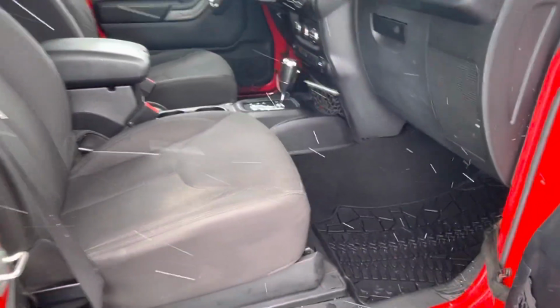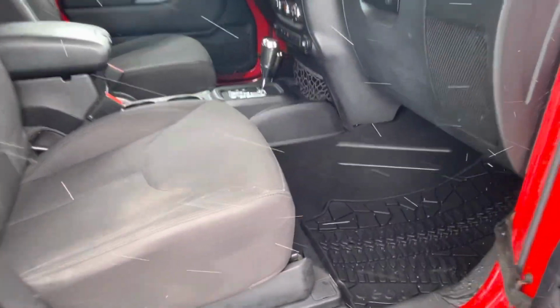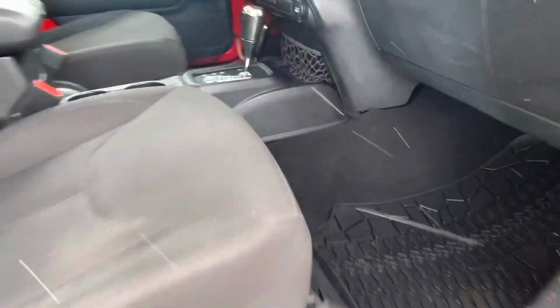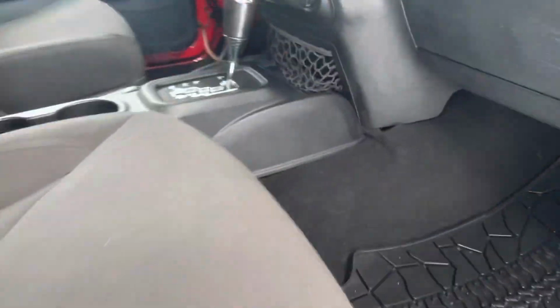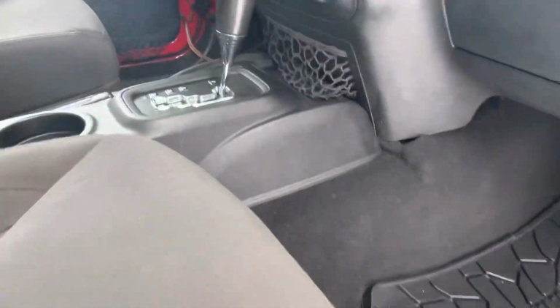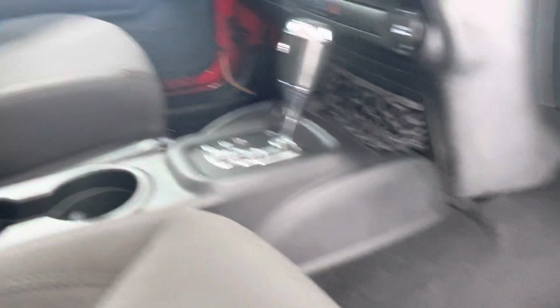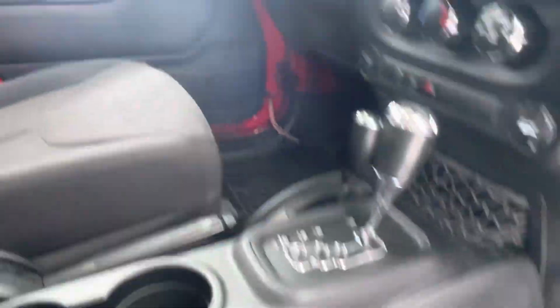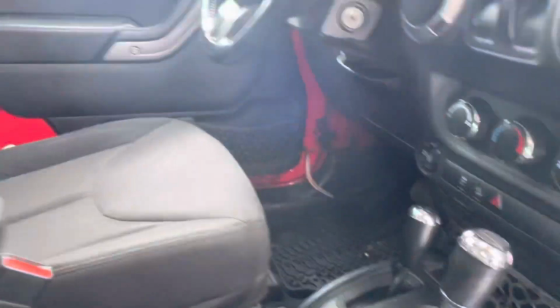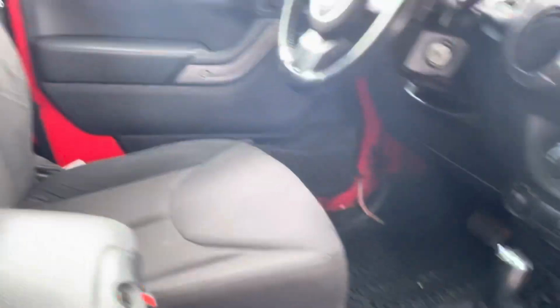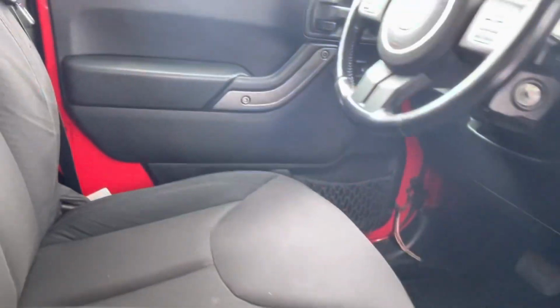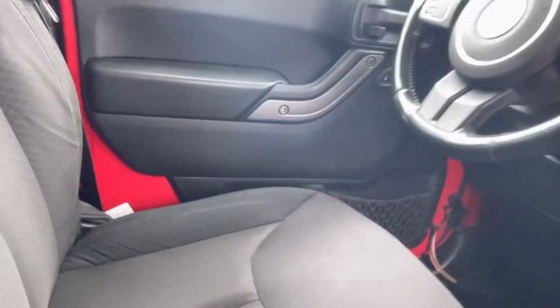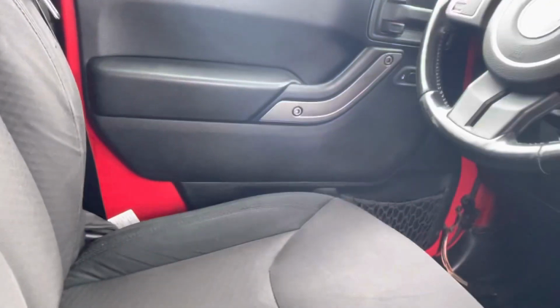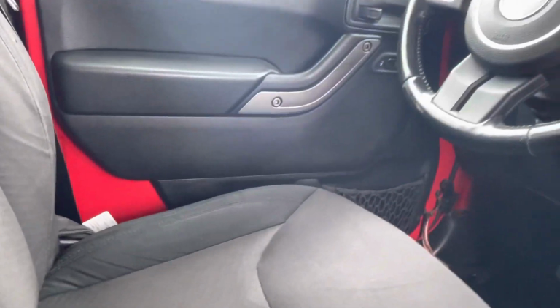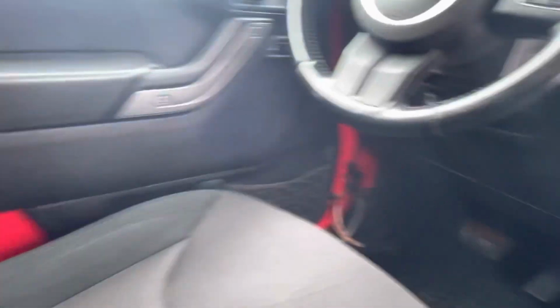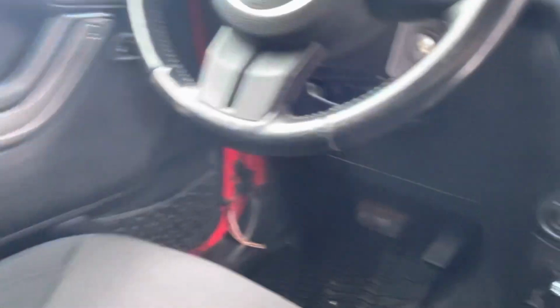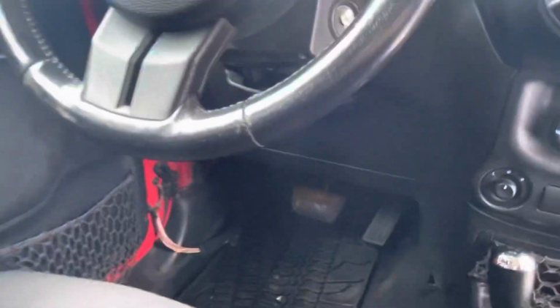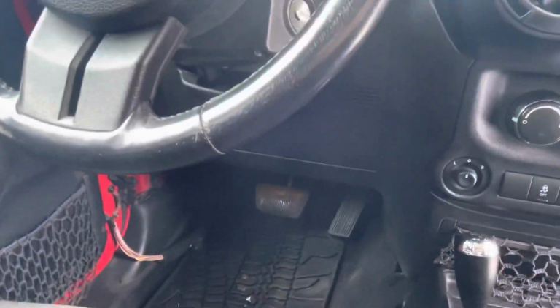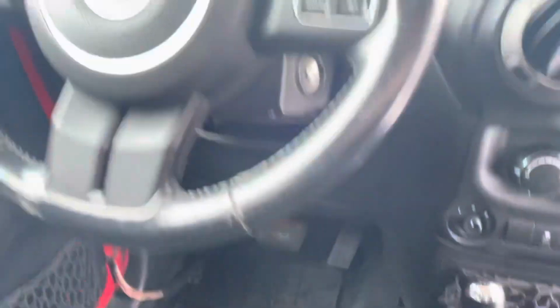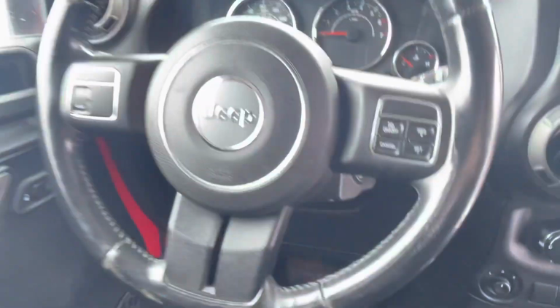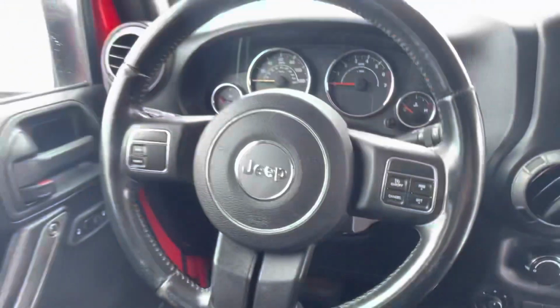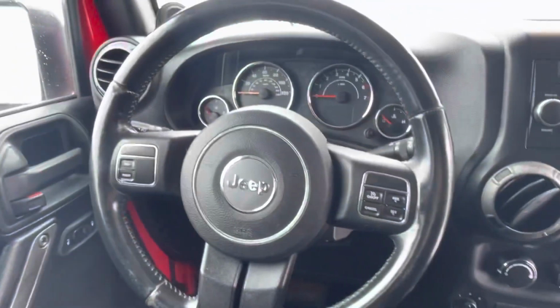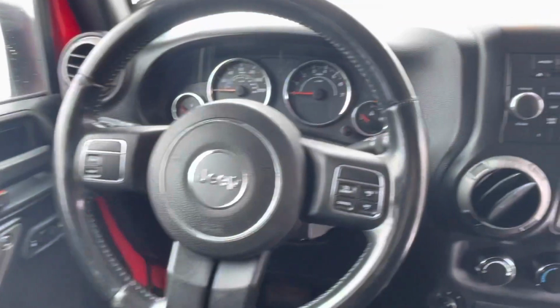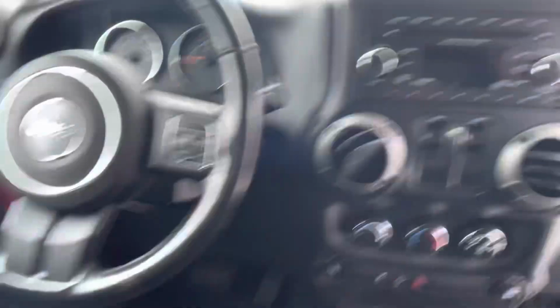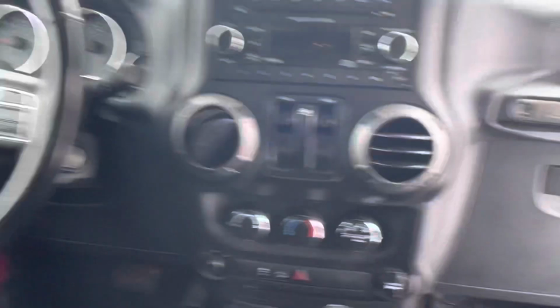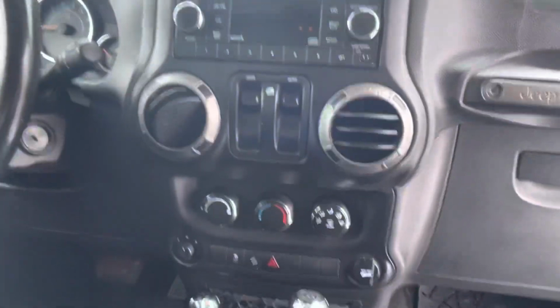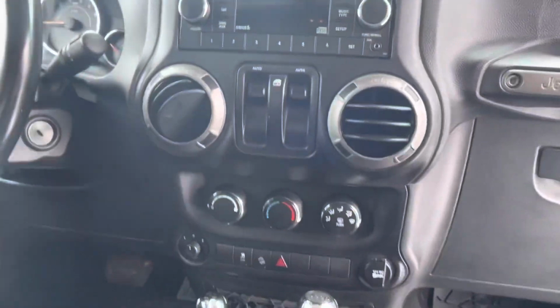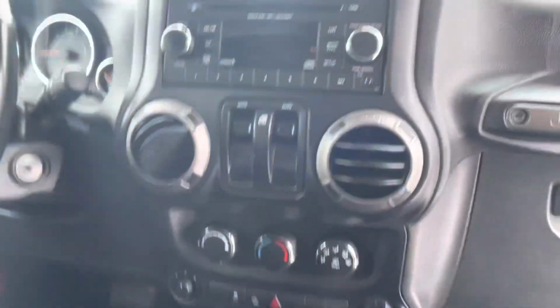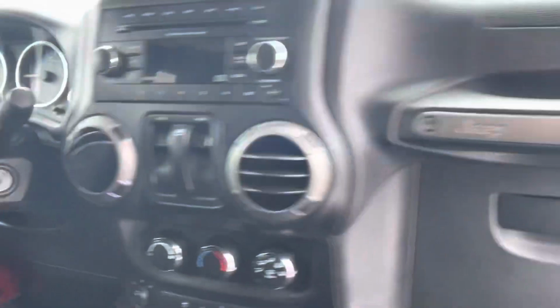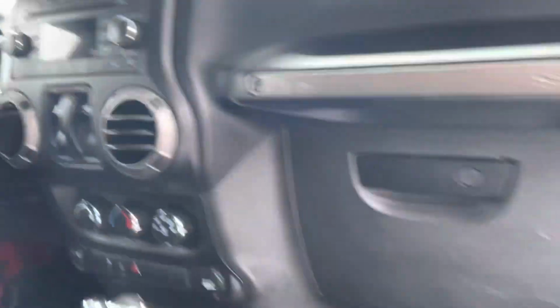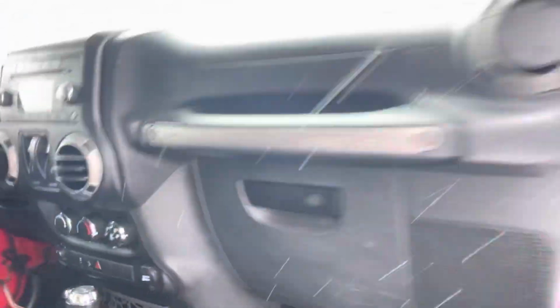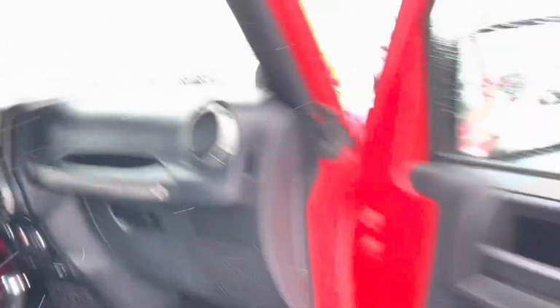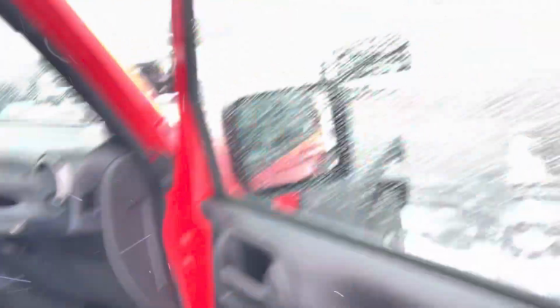Interior — can't tell you it was owned by a non-smoker. You do get the rubber floor mats. It's very clean inside.